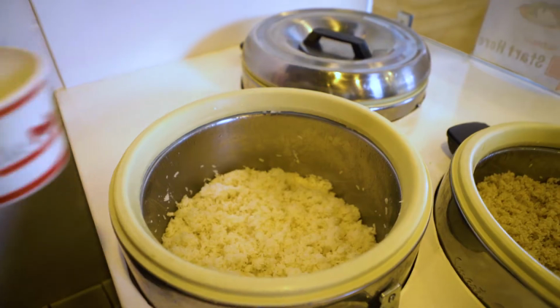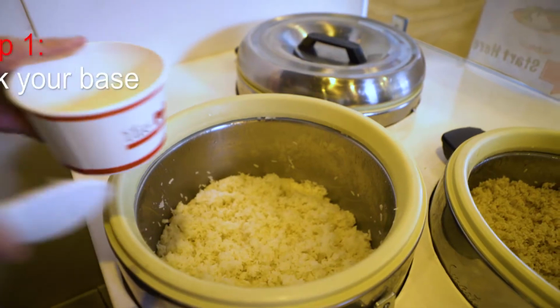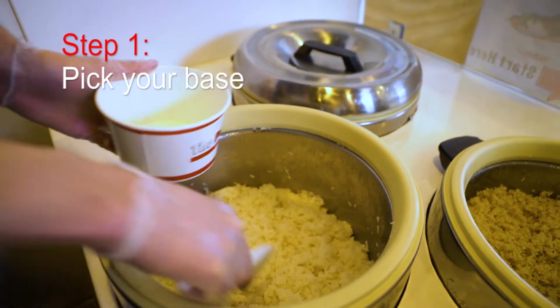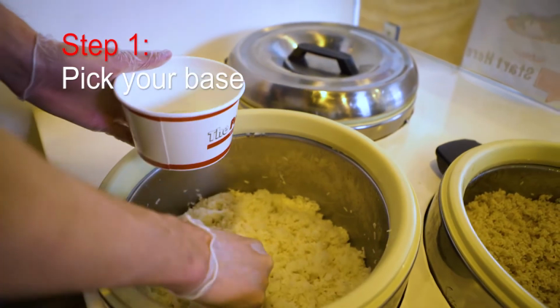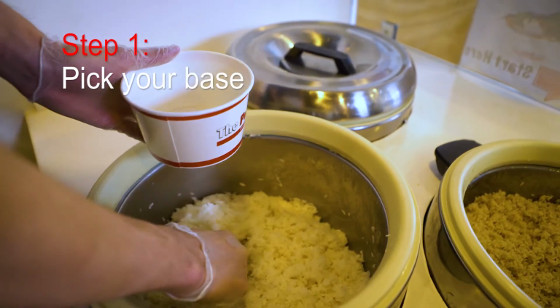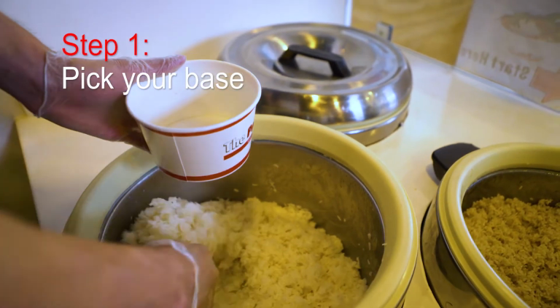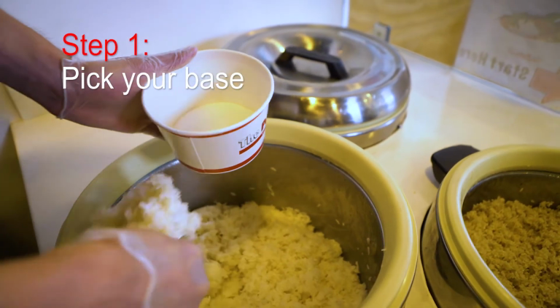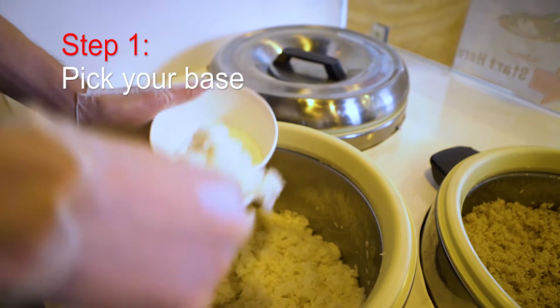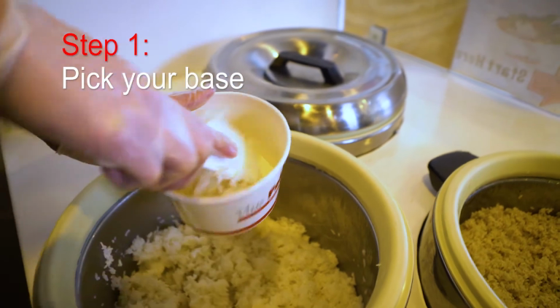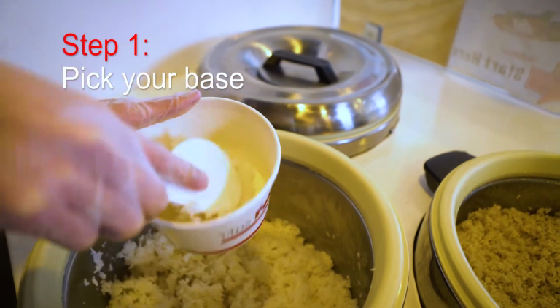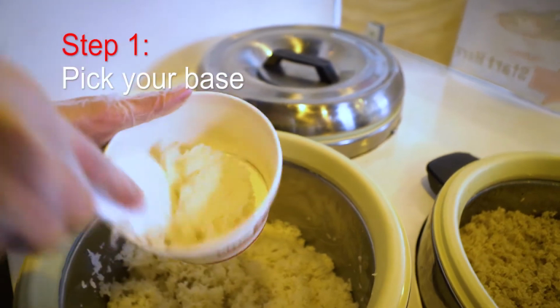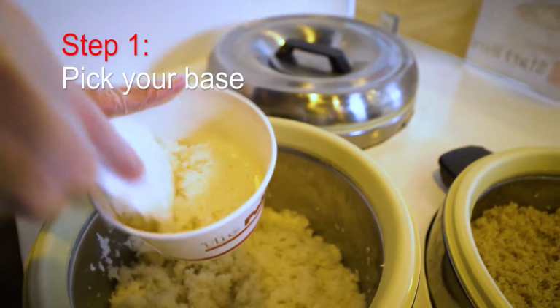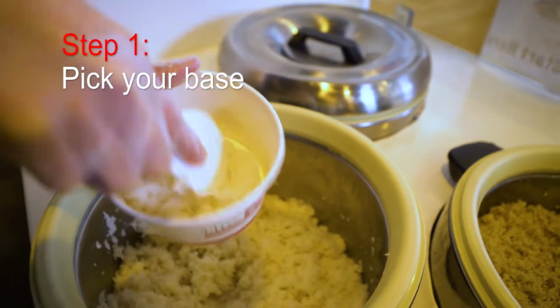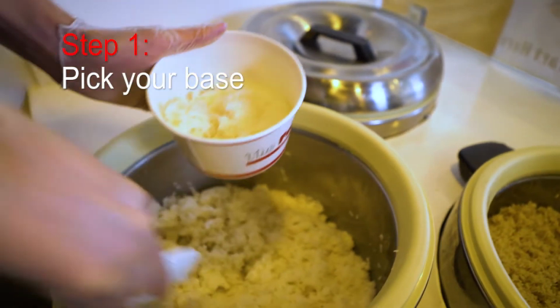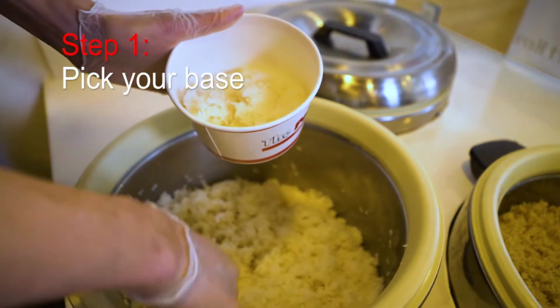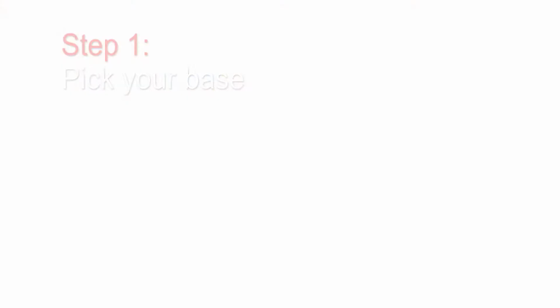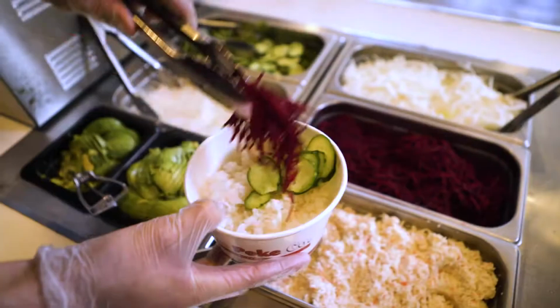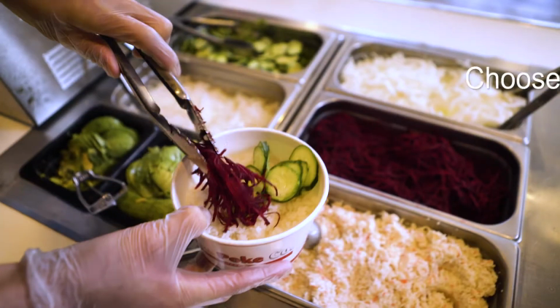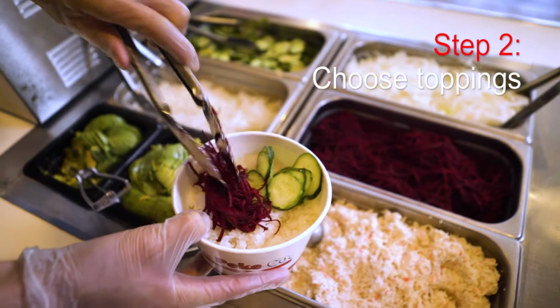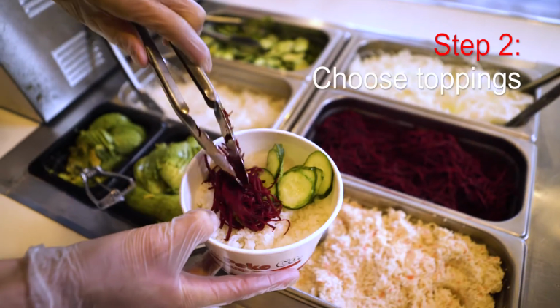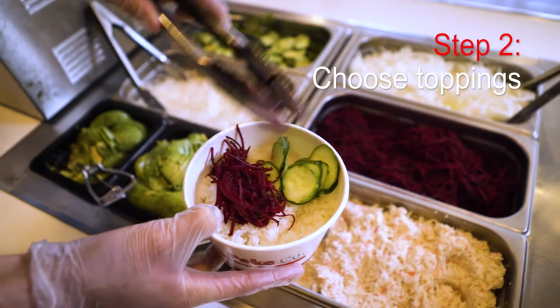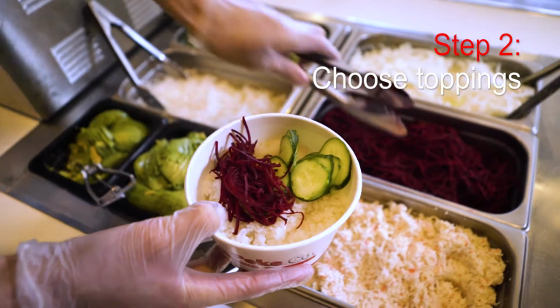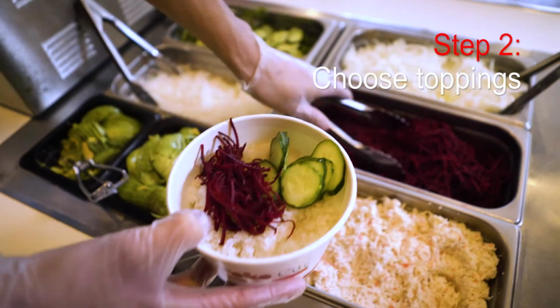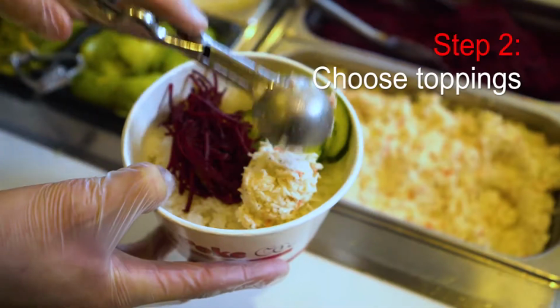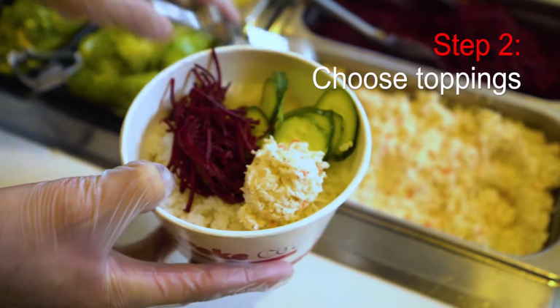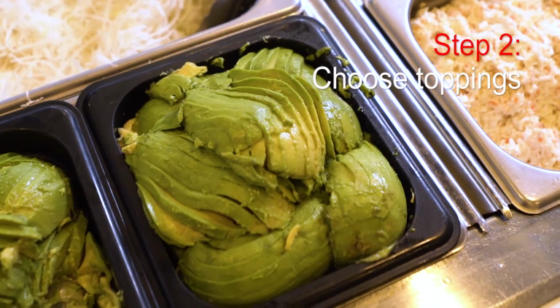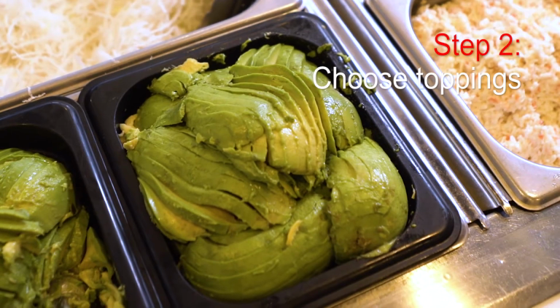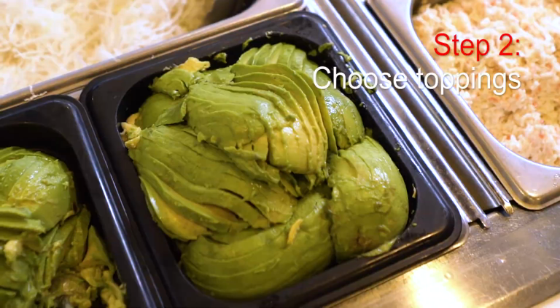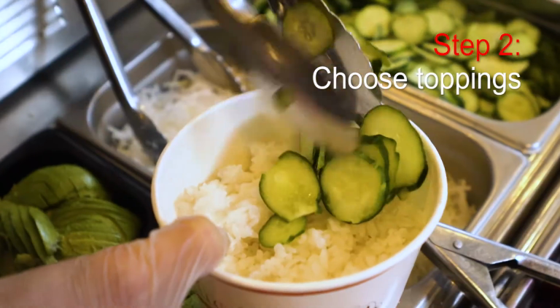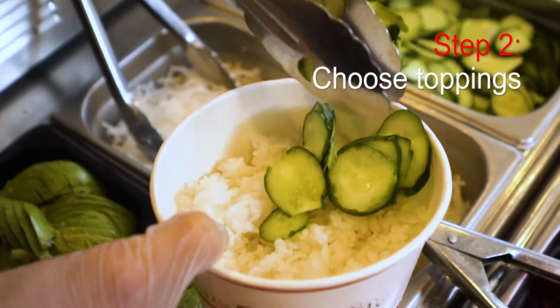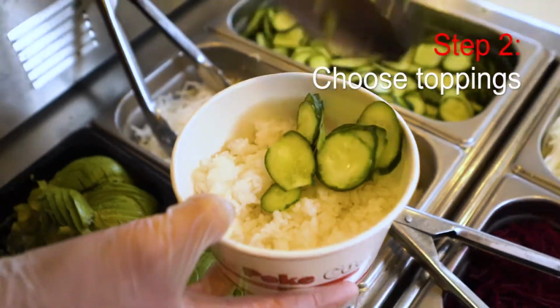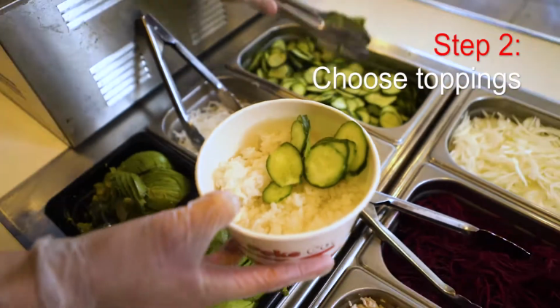Step 1: Pick your base from white or brown rice, spring mix salad, or chips. Step 2: Choose your toppings from crab meat, avocado, cucumber, and others.